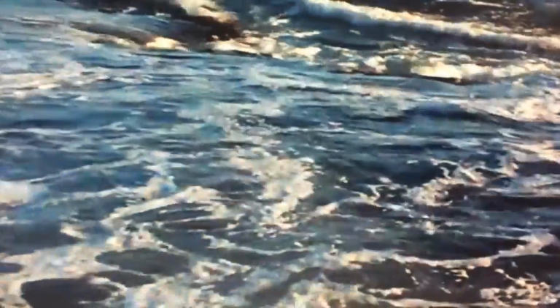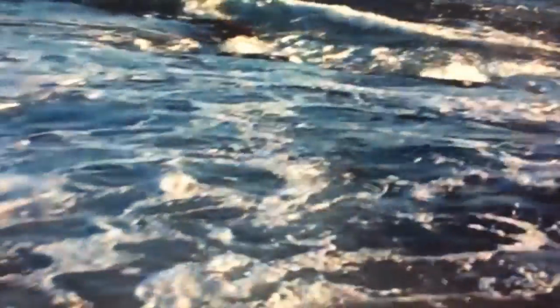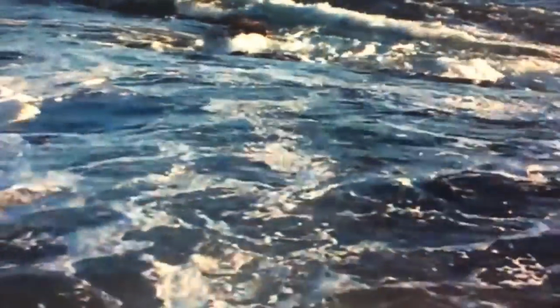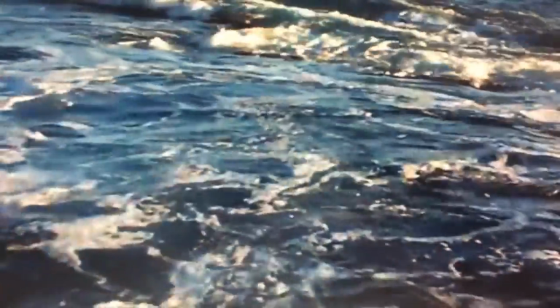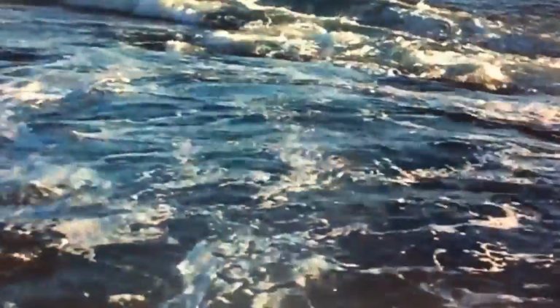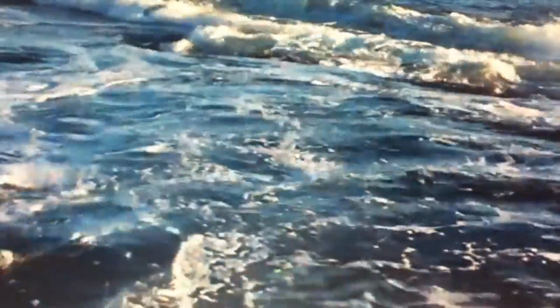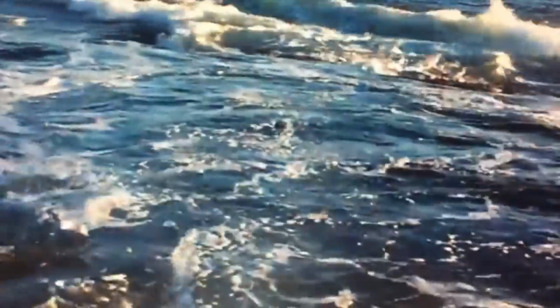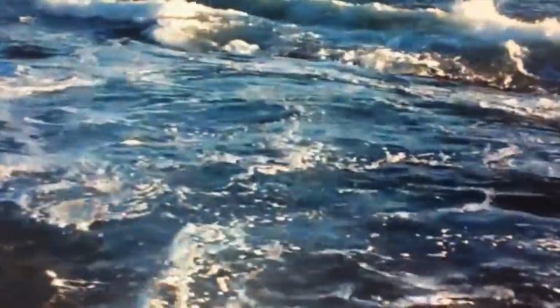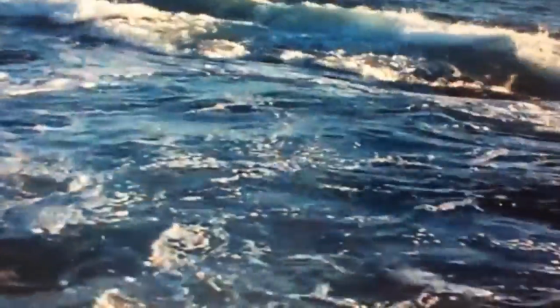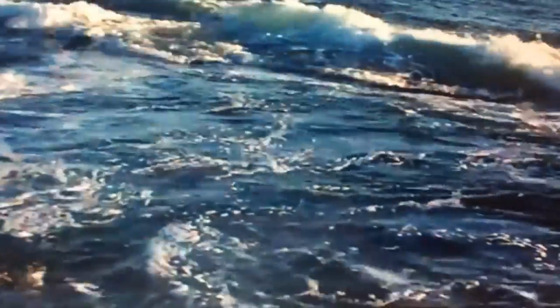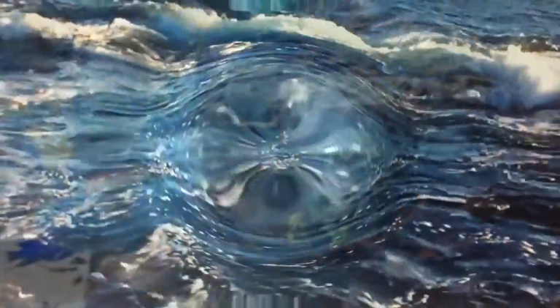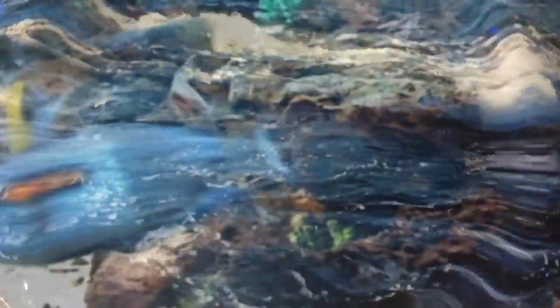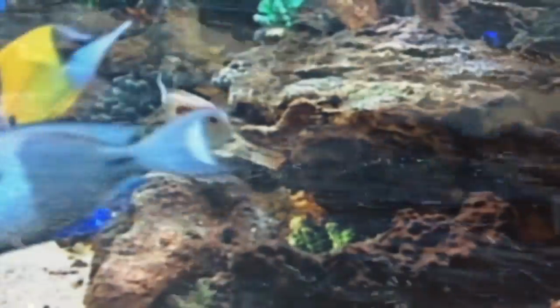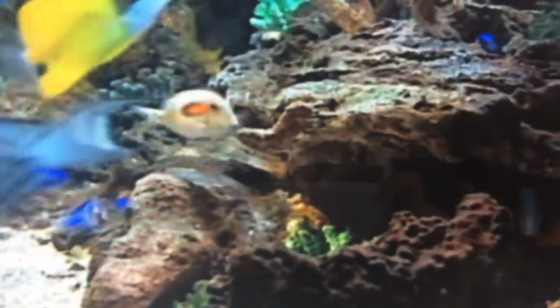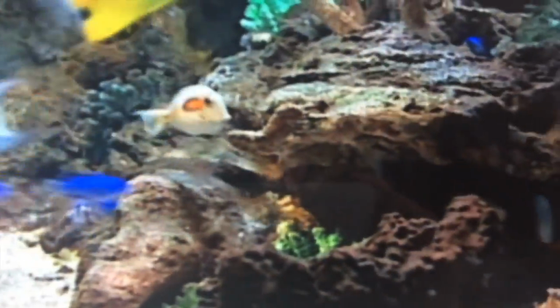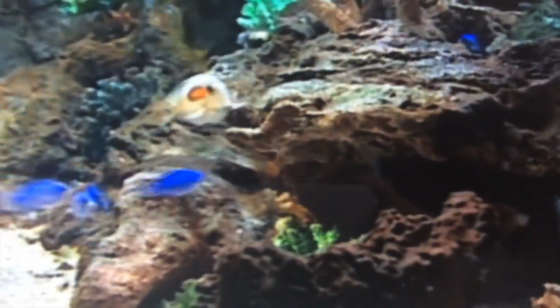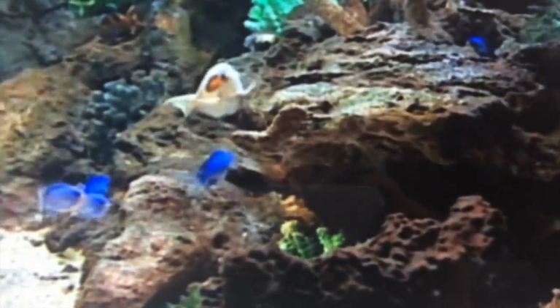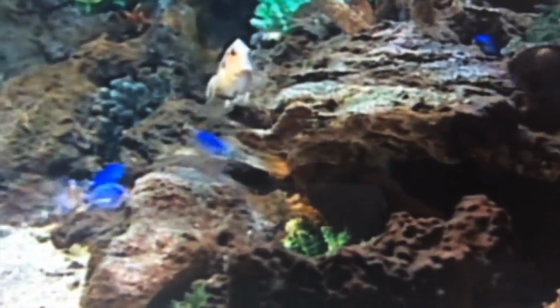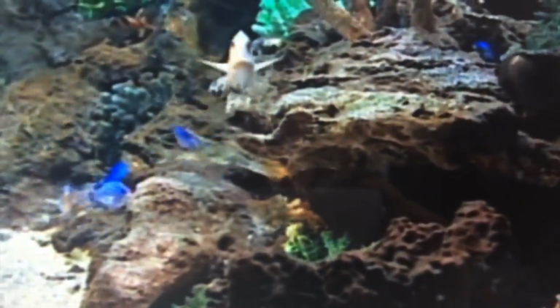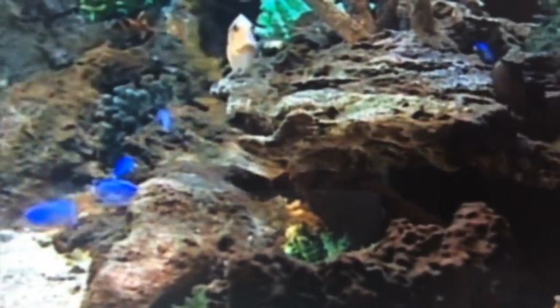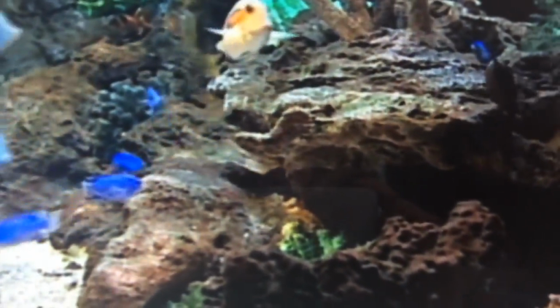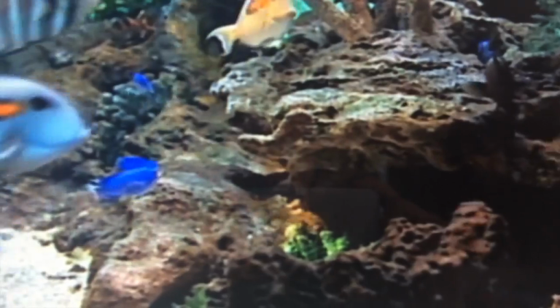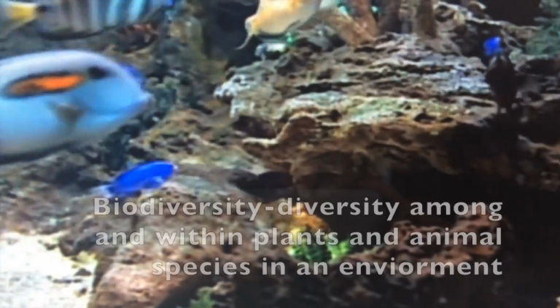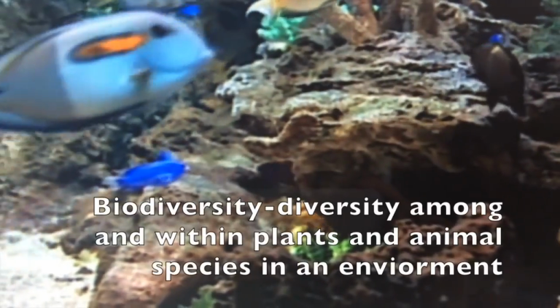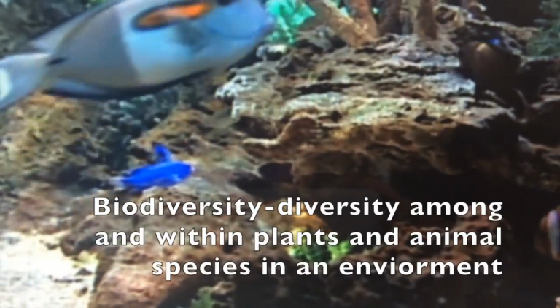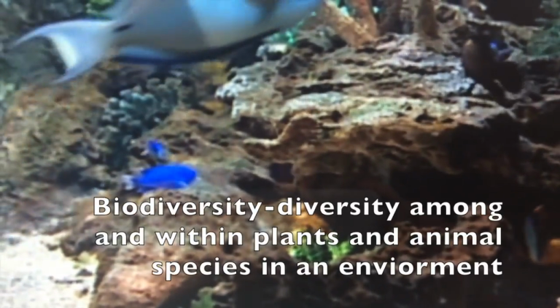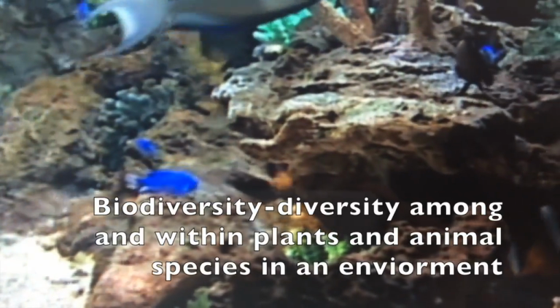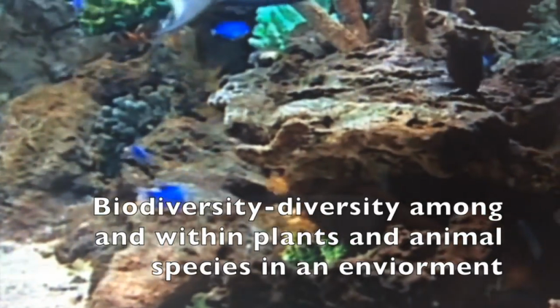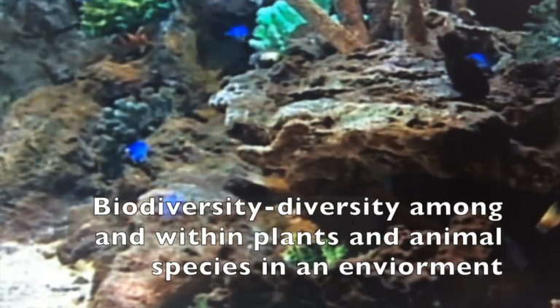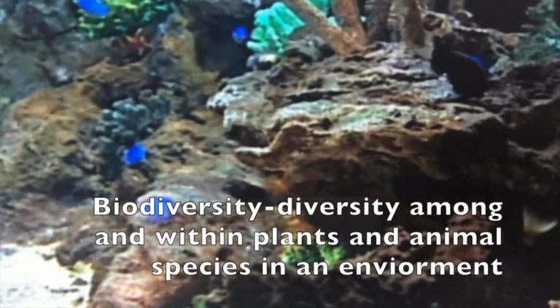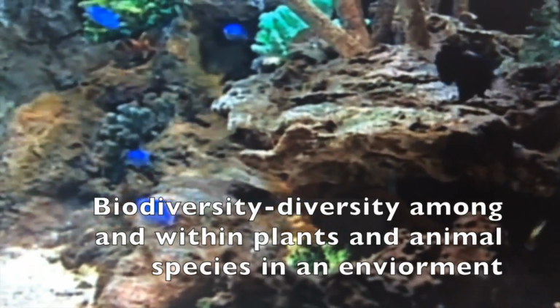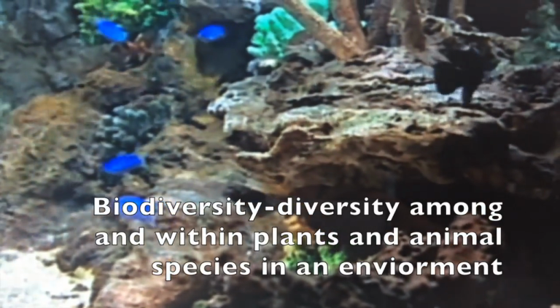The Pacific, the Atlantic, the Indian, the Arctic, and the Southern. The salty waters contain lots of biodiversity, forming many complex ecosystems.